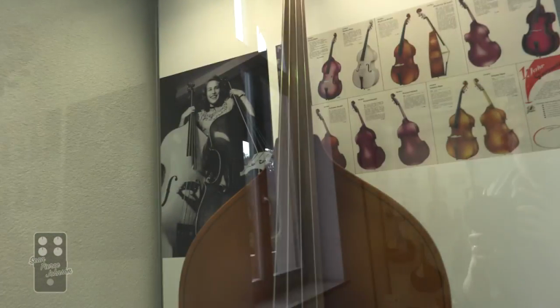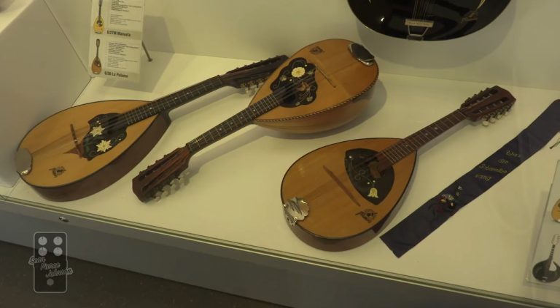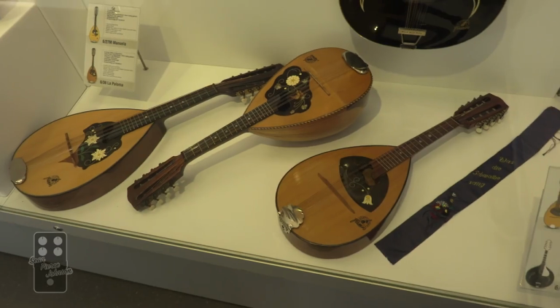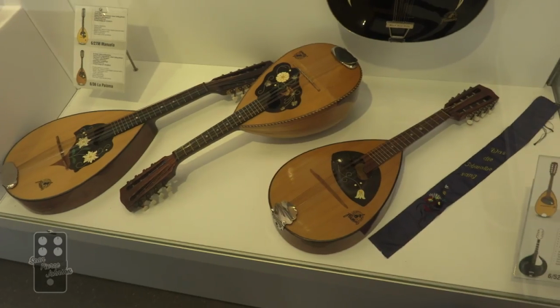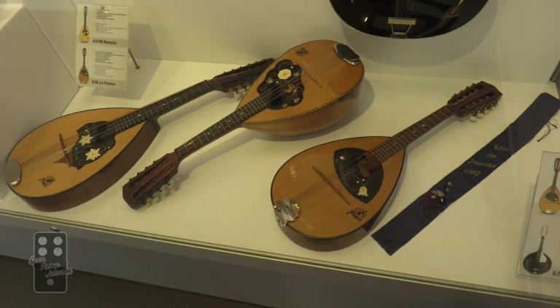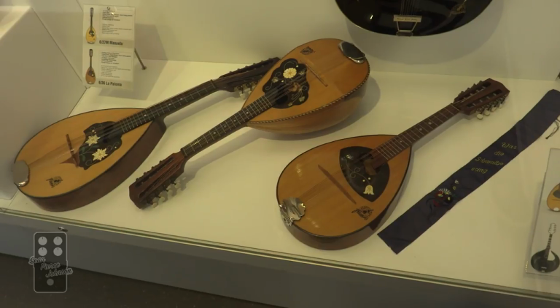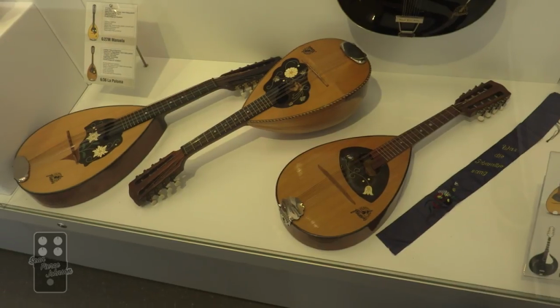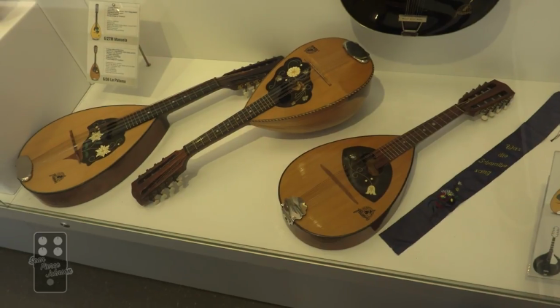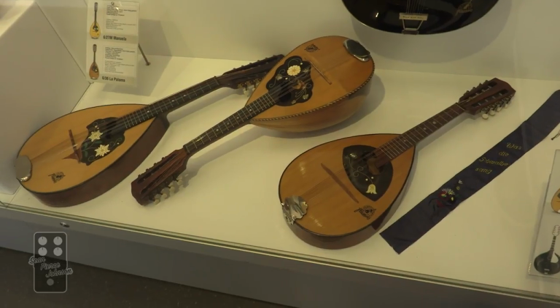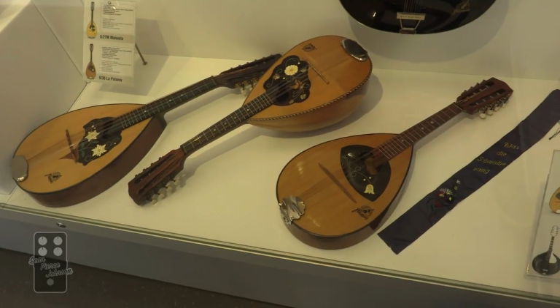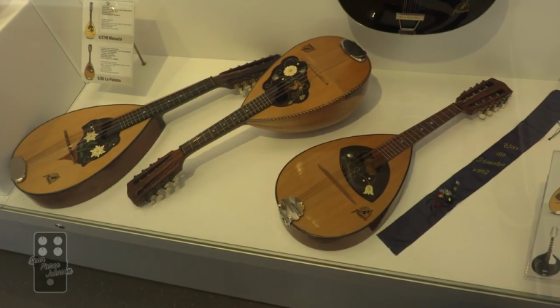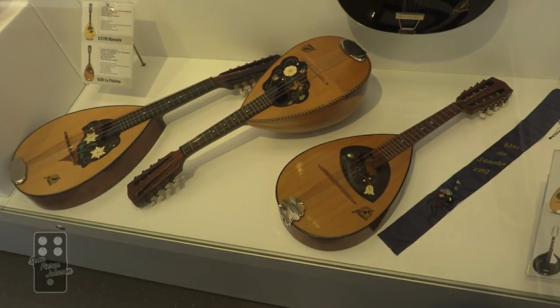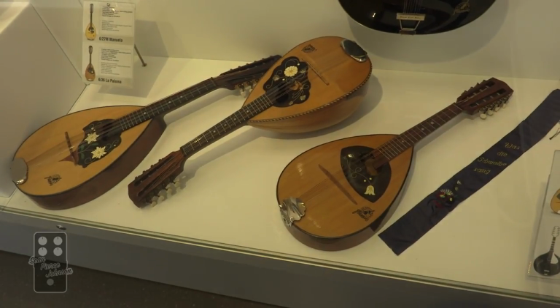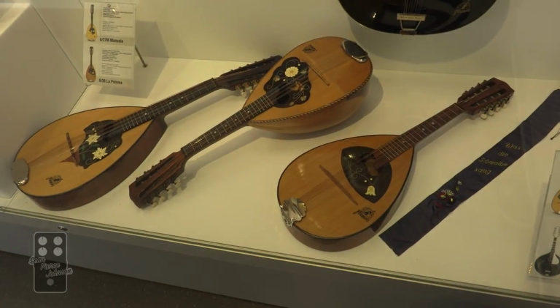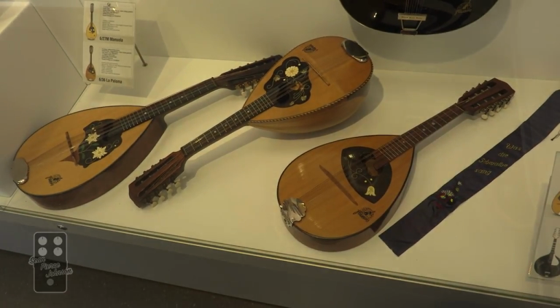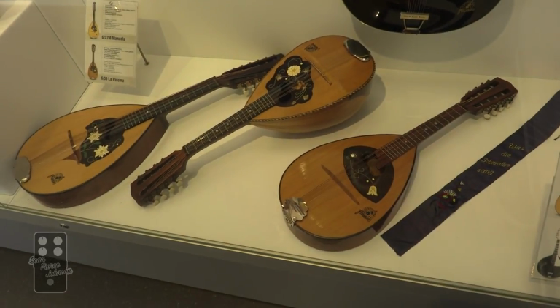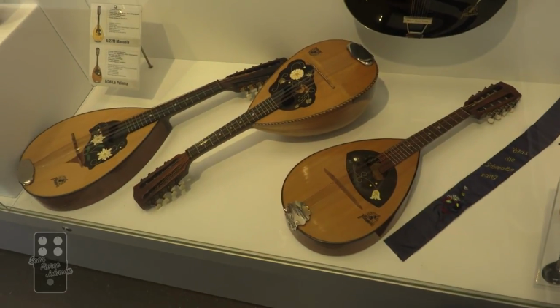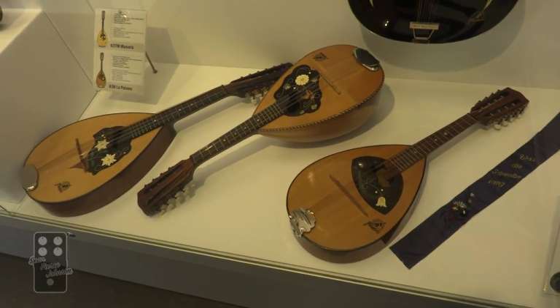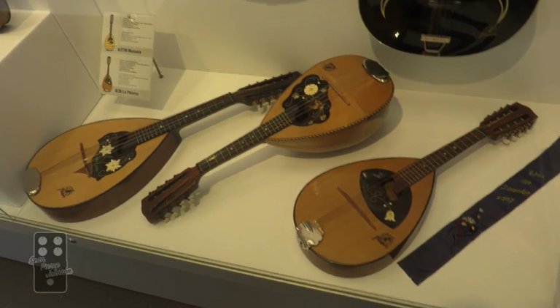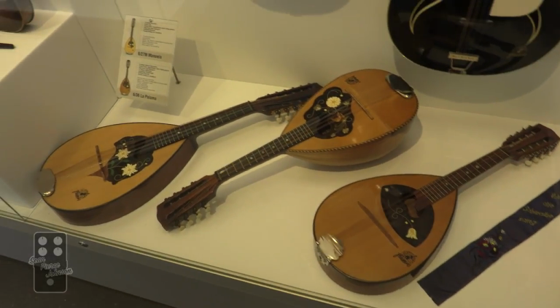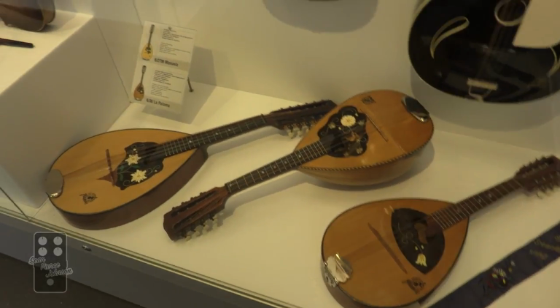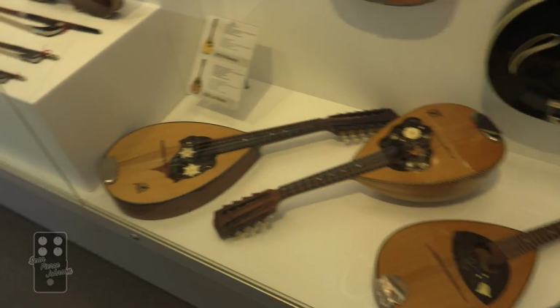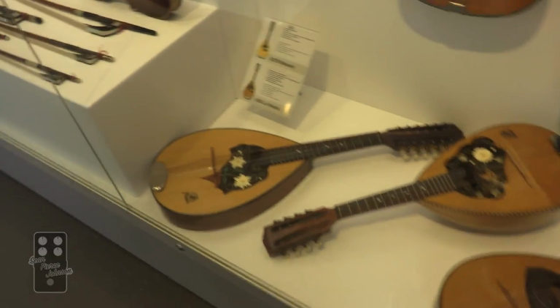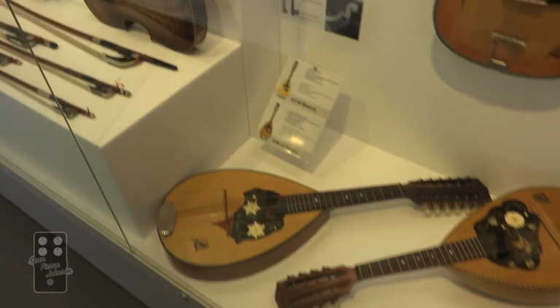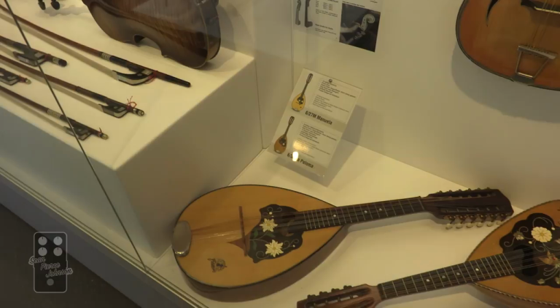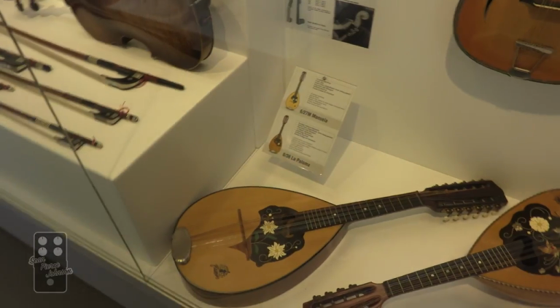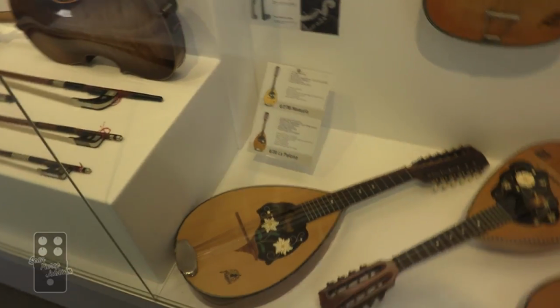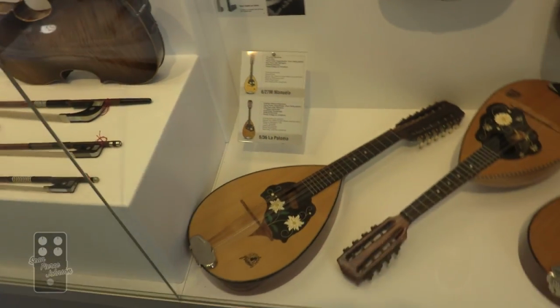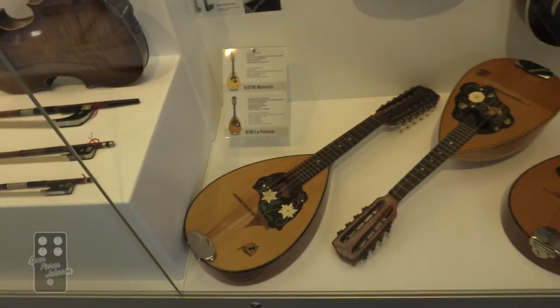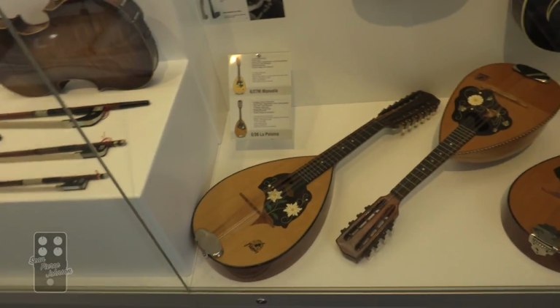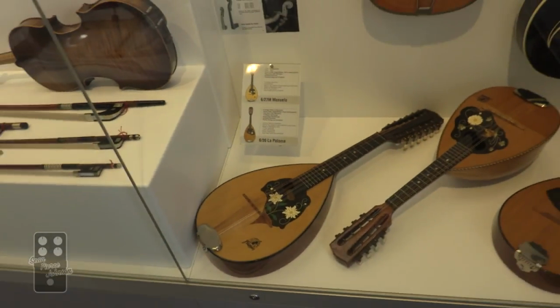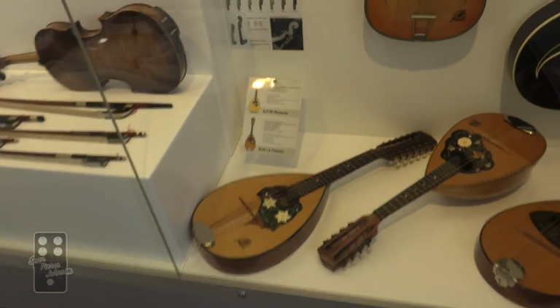These are some lovely mandolins. I don't know what year they were made, but very beautiful.